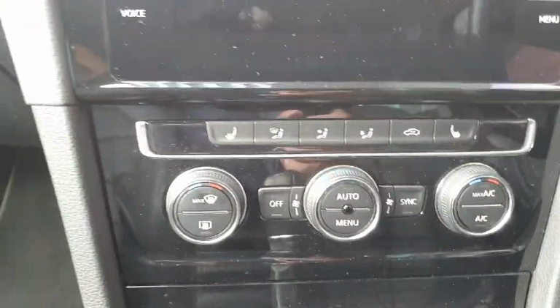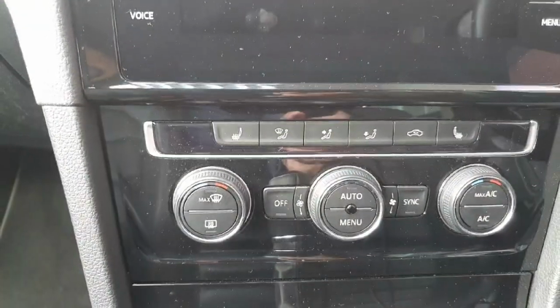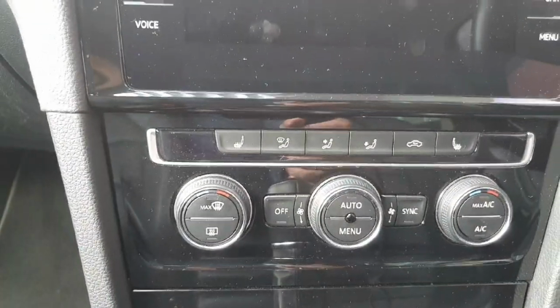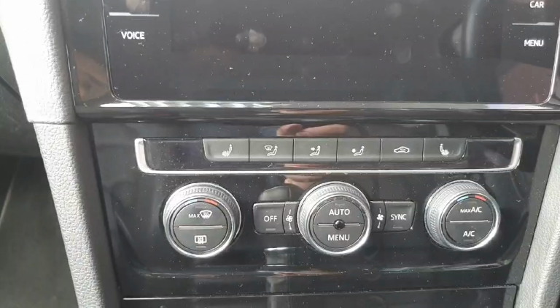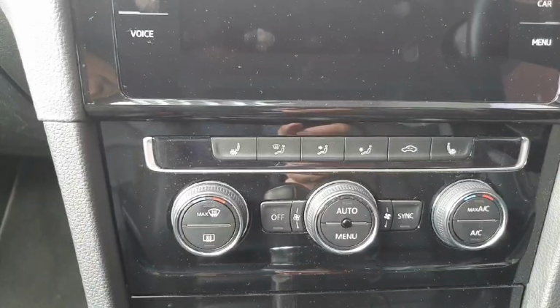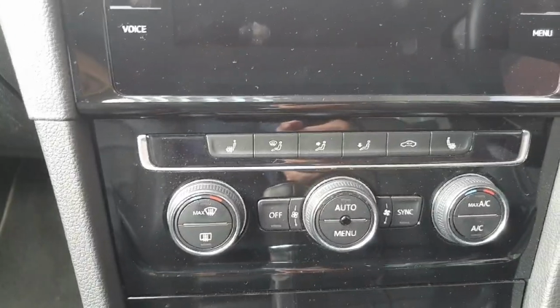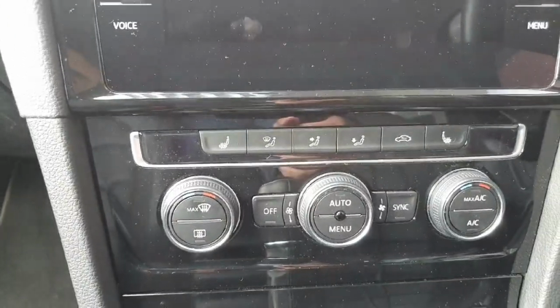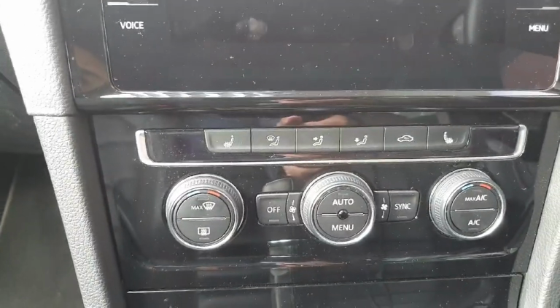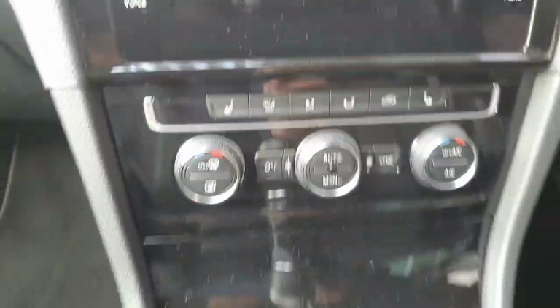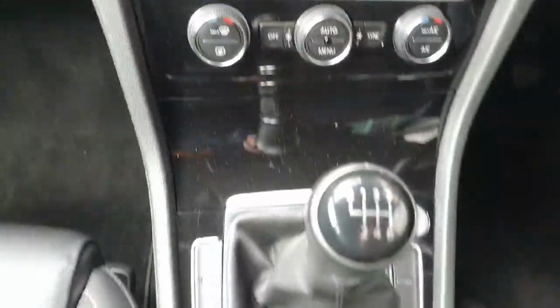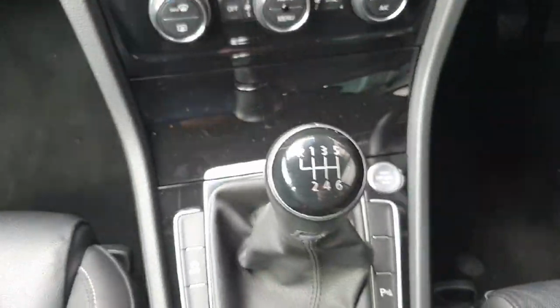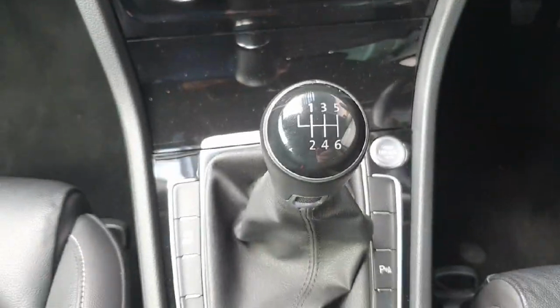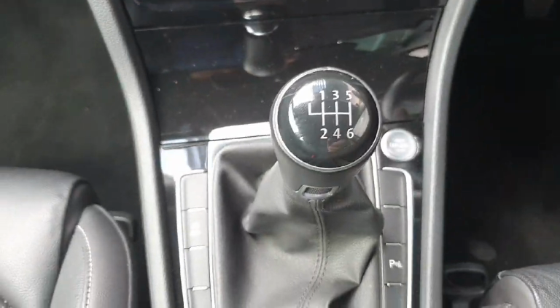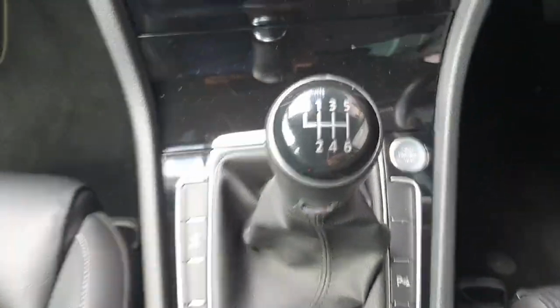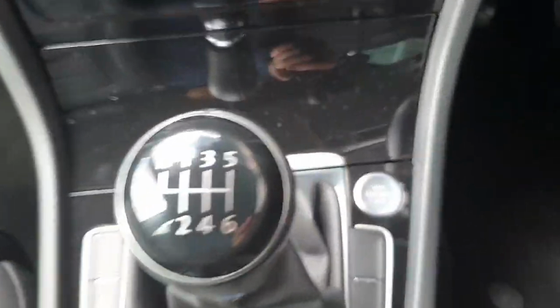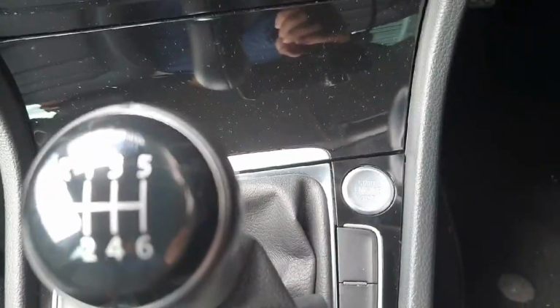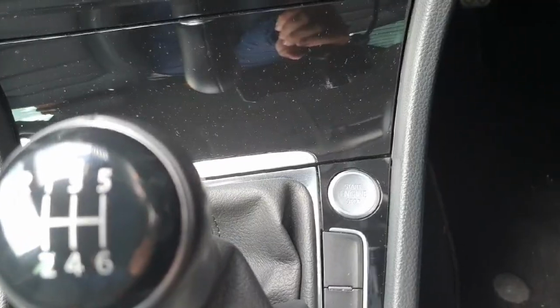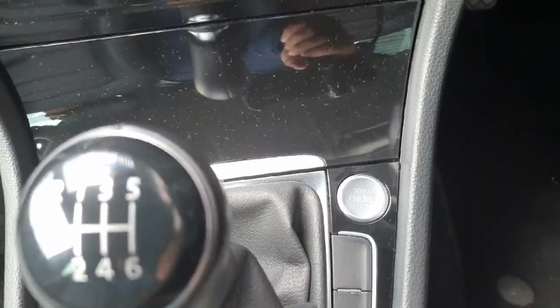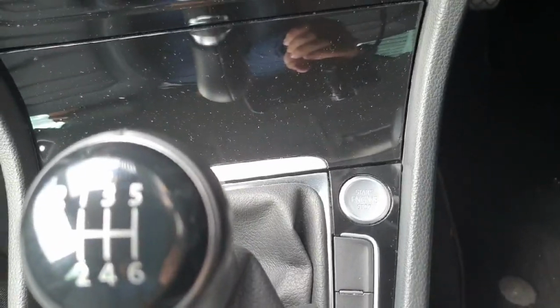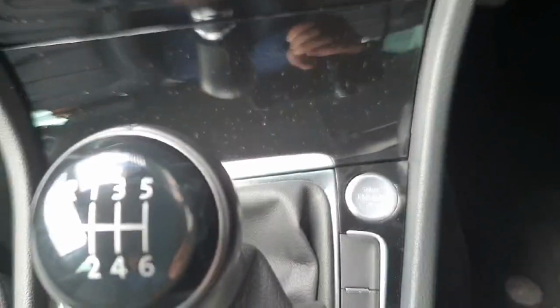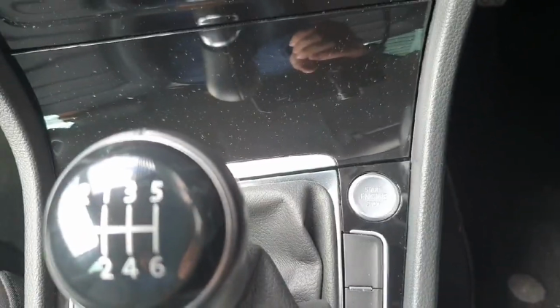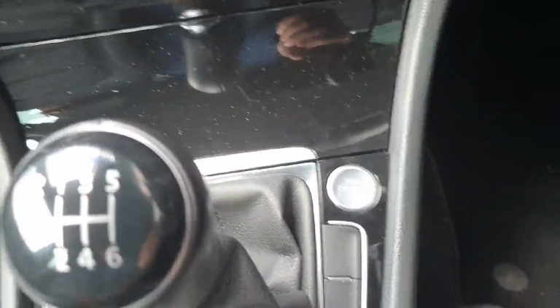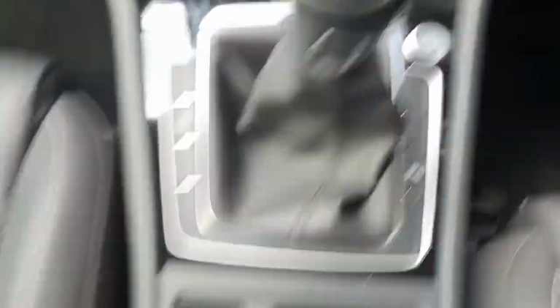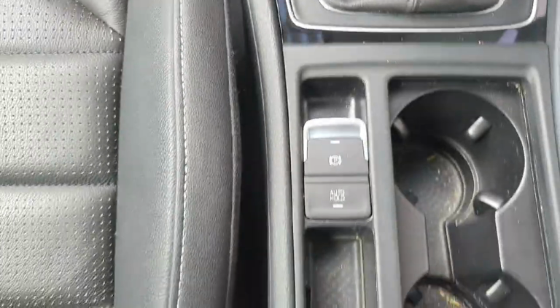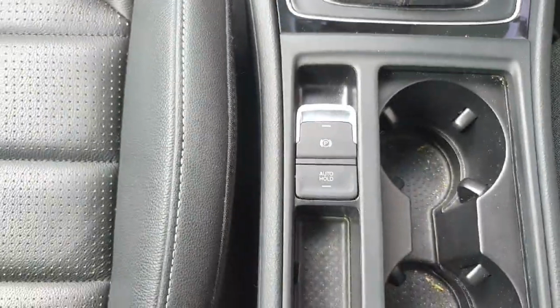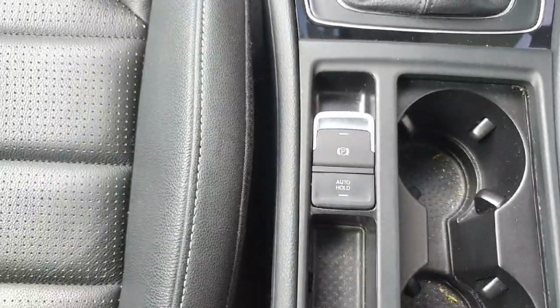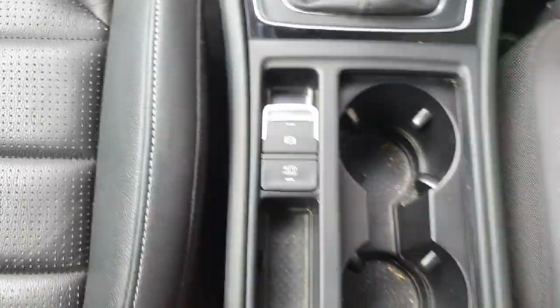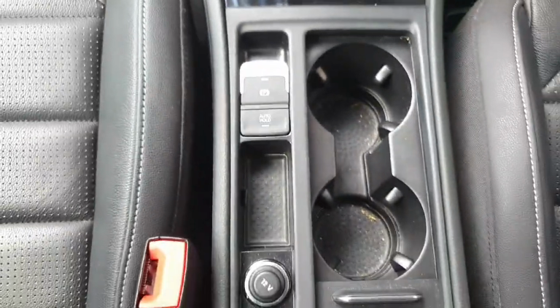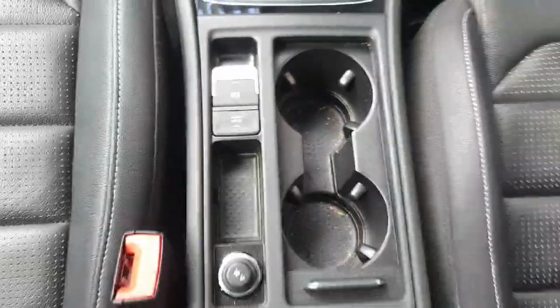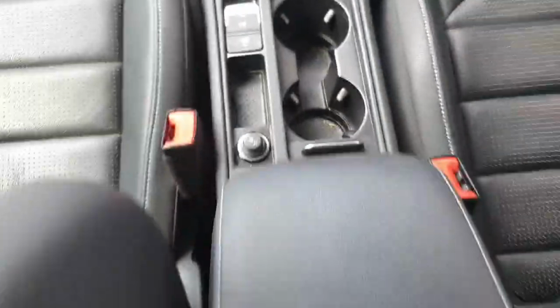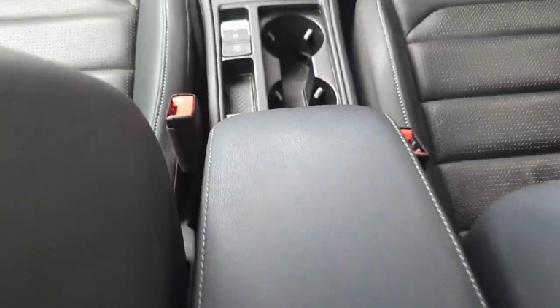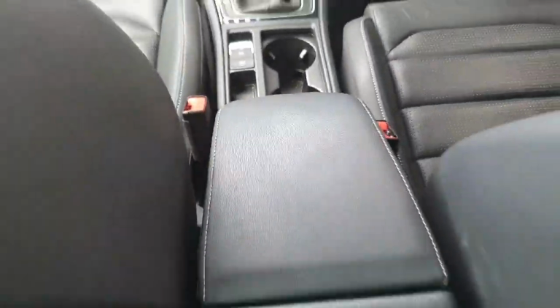Here are your two-zone climate control settings. The front seats are also heated. Here's your six-speed manual gearbox, the start-stop button for the engine, the electric handbrake and auto-hold, two cup holders, and an armrest.